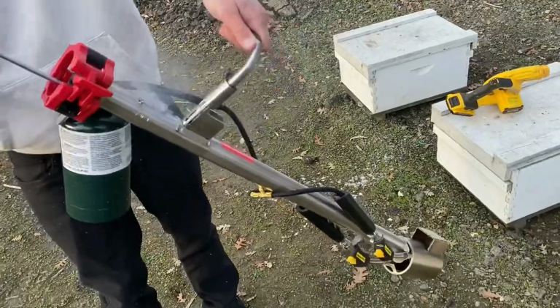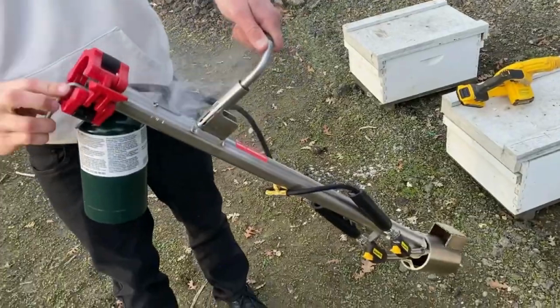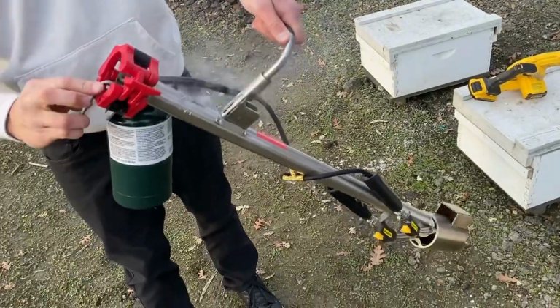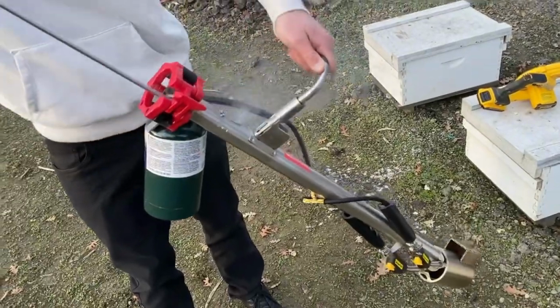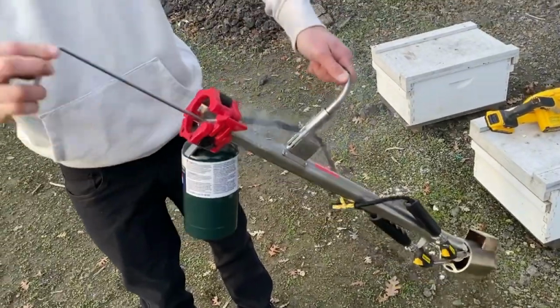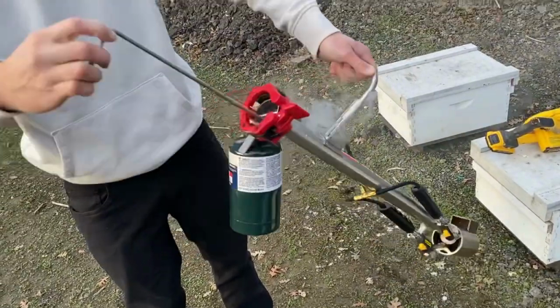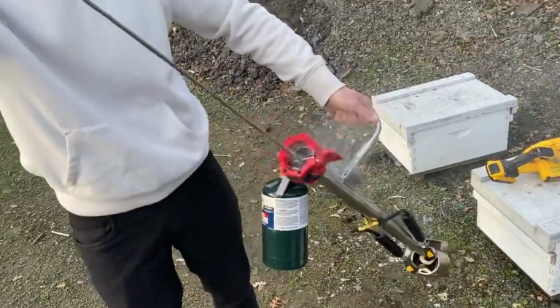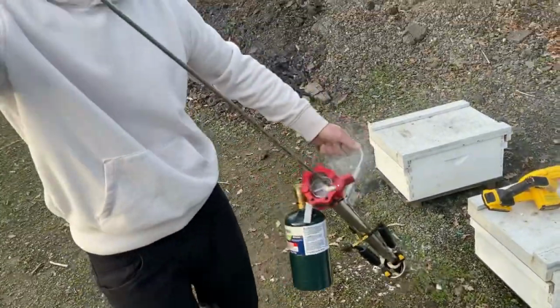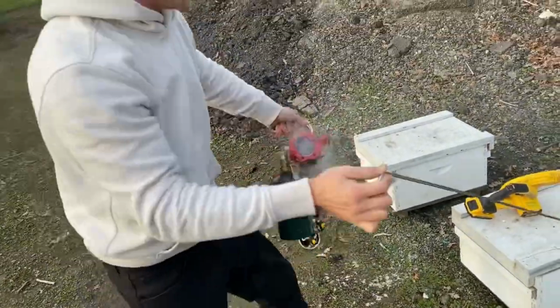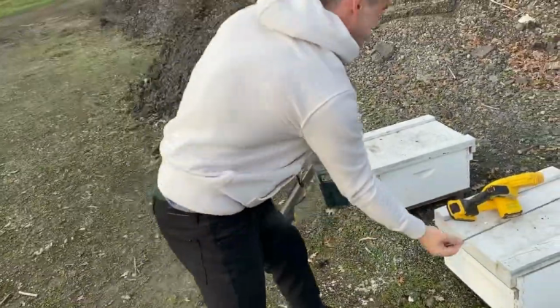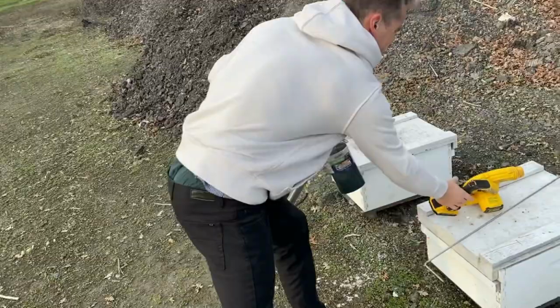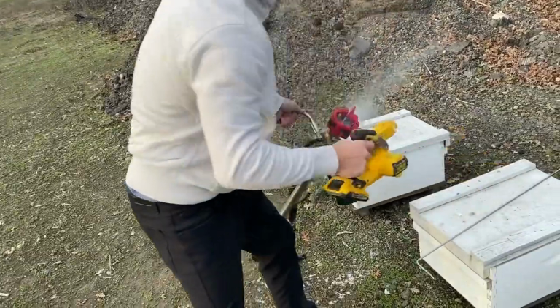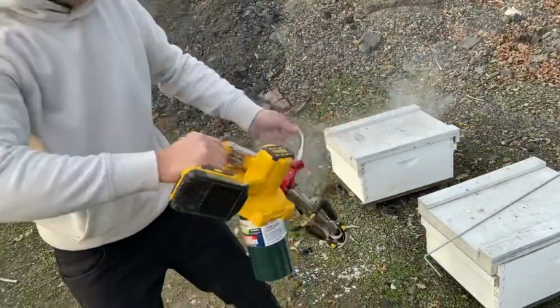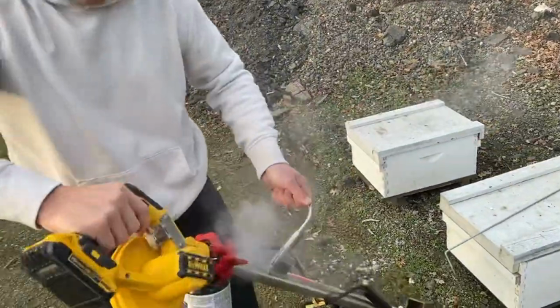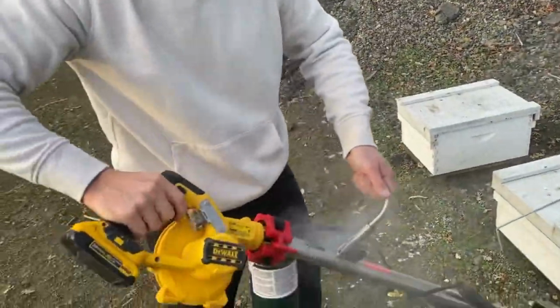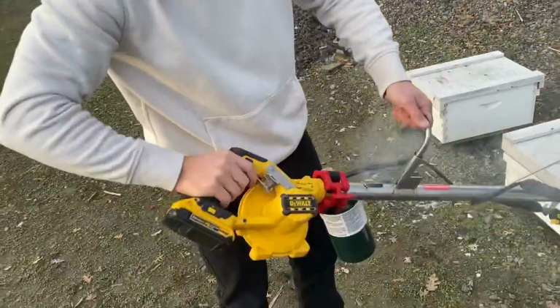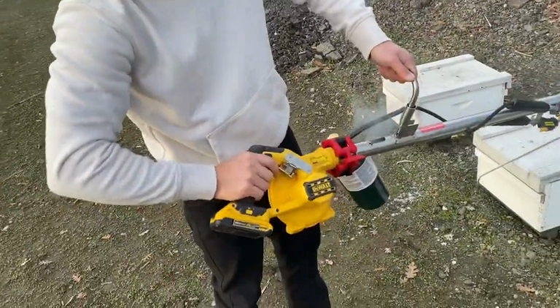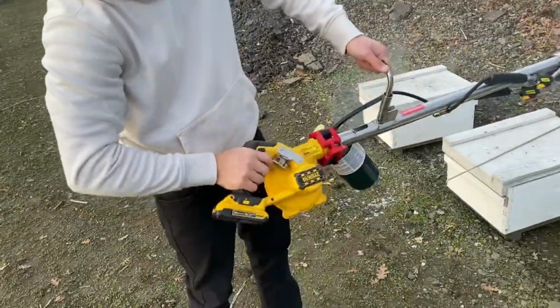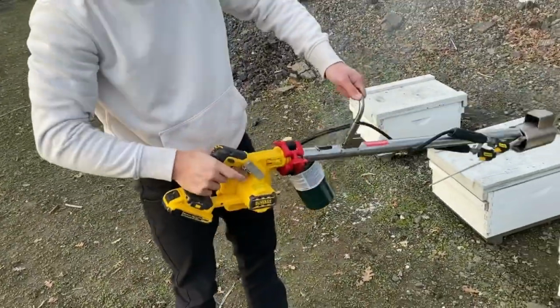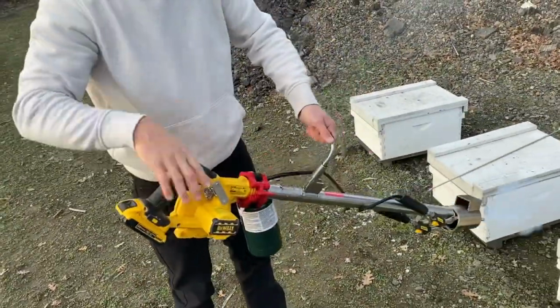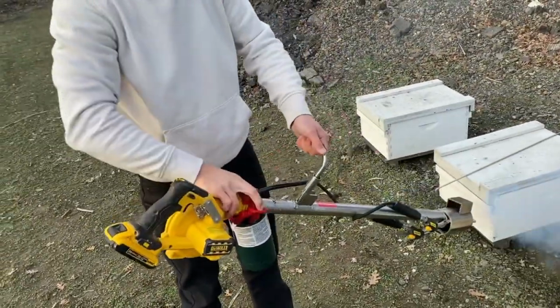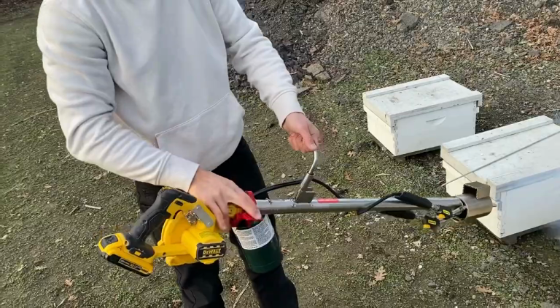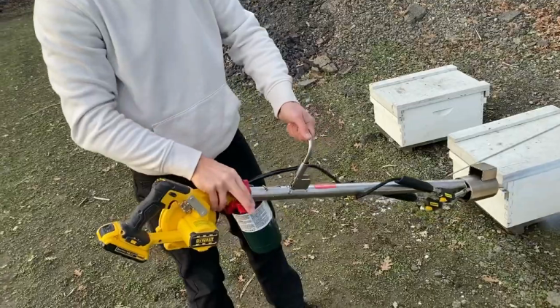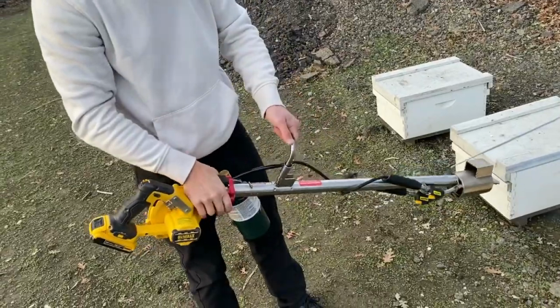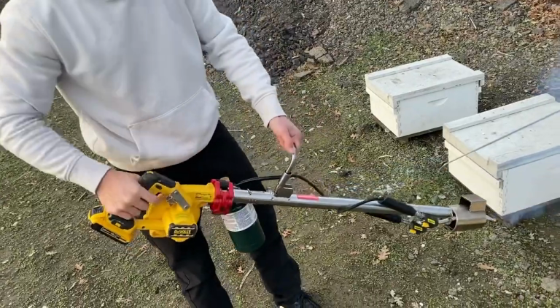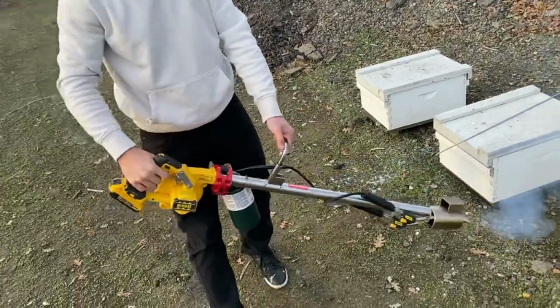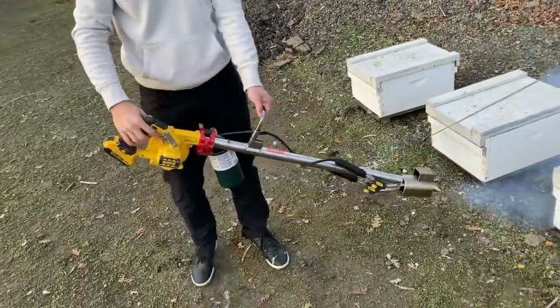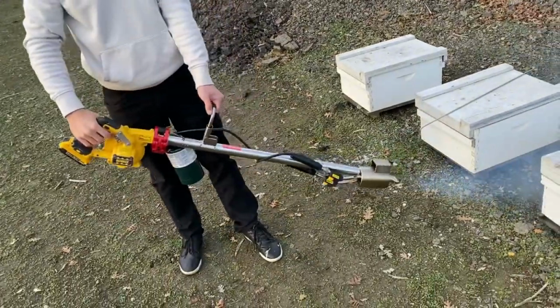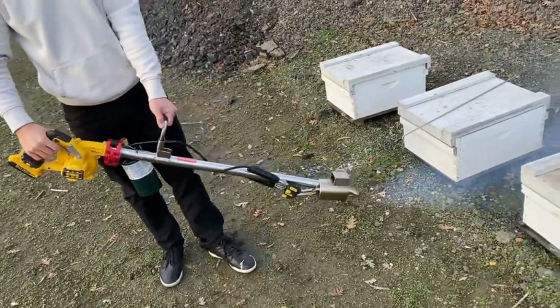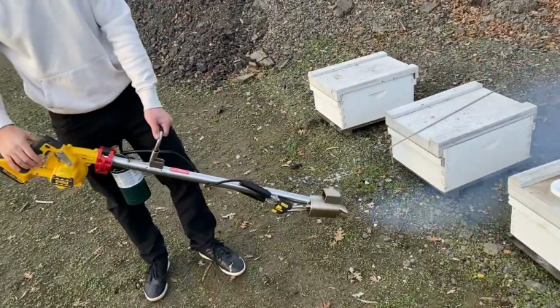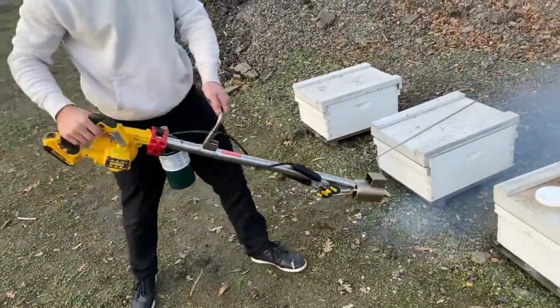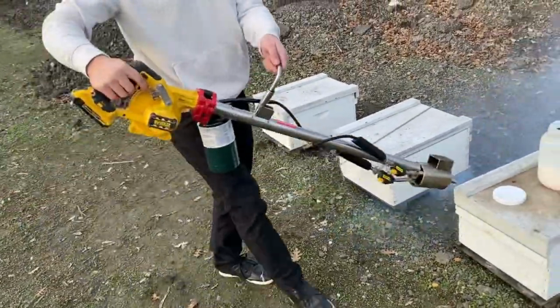Once you go in and out a few times — don't breathe this stuff — put the fan back in. Clamp that back in. Now you're ready for the next load.